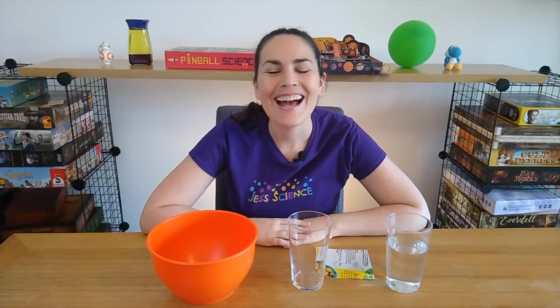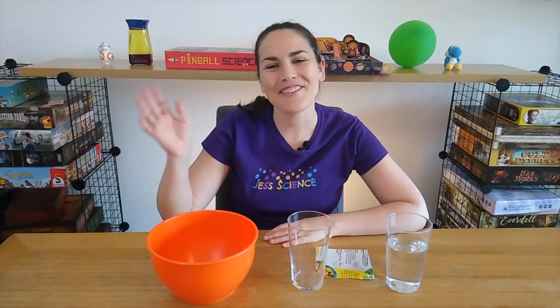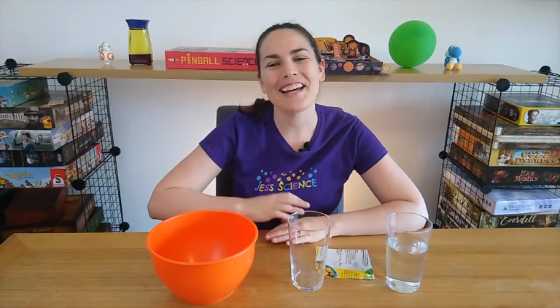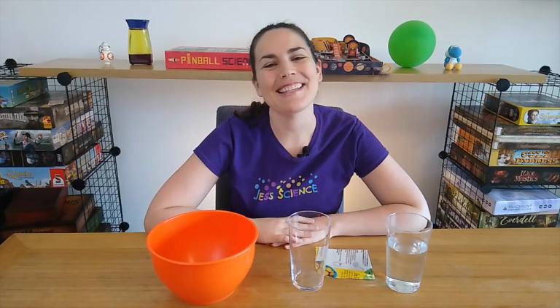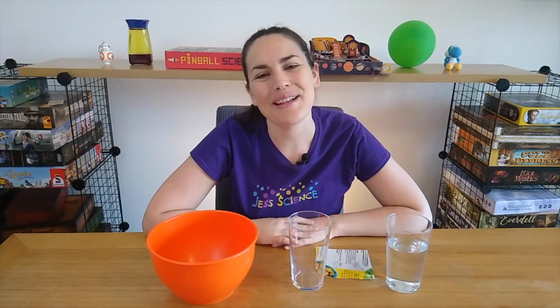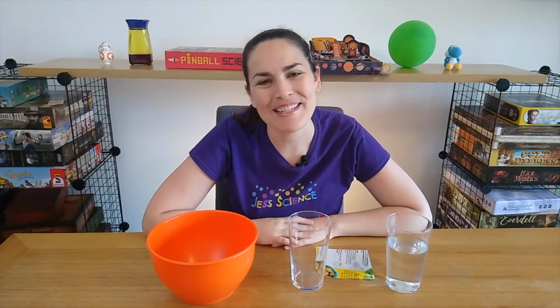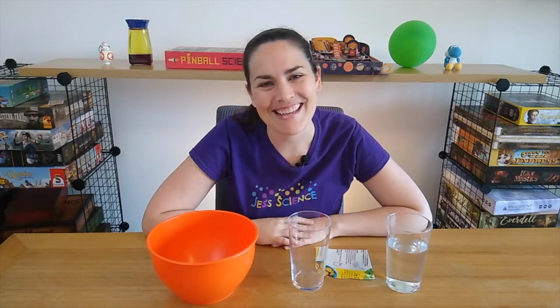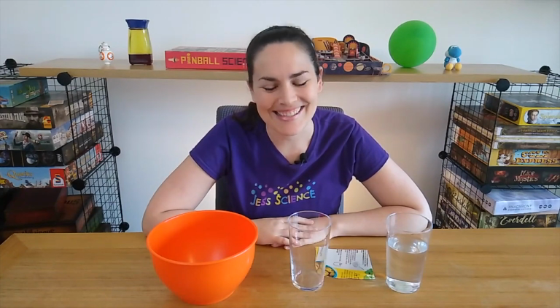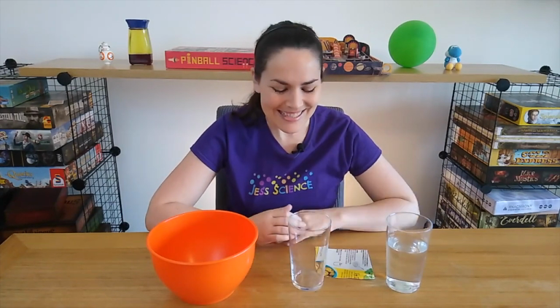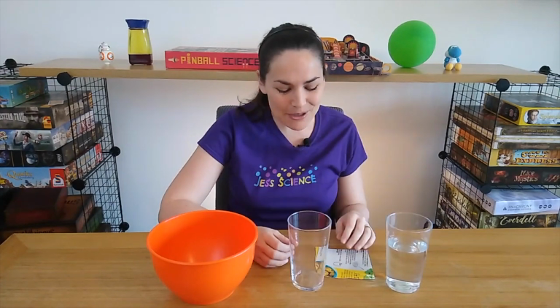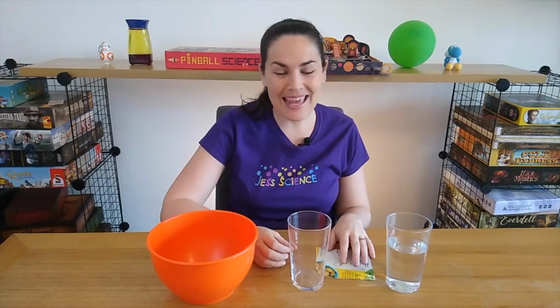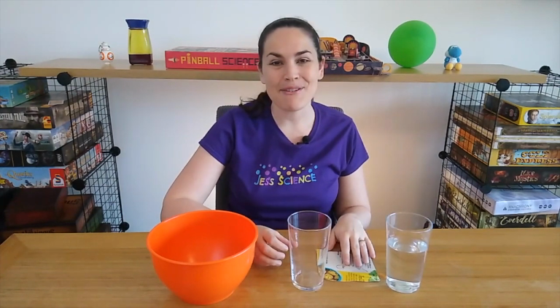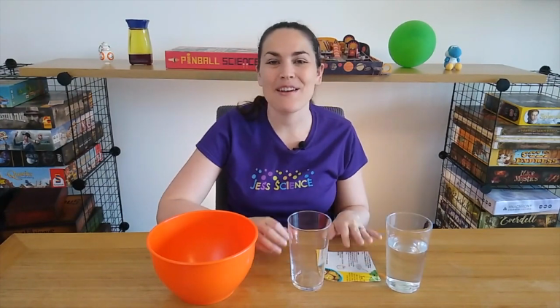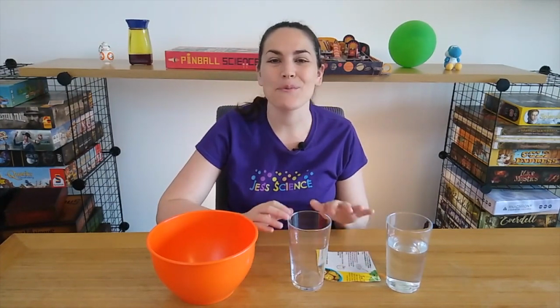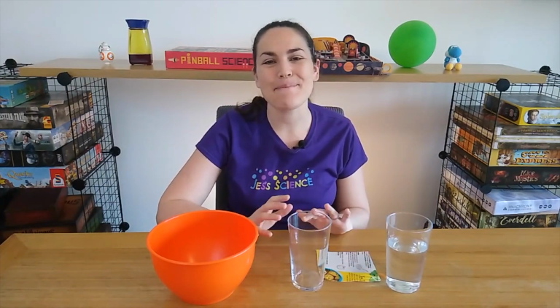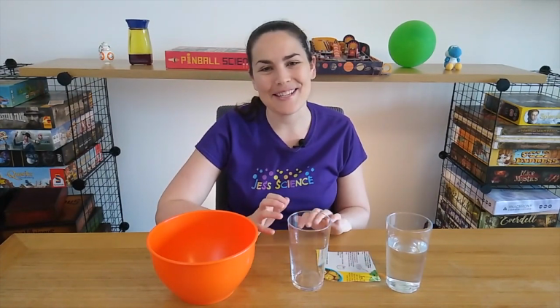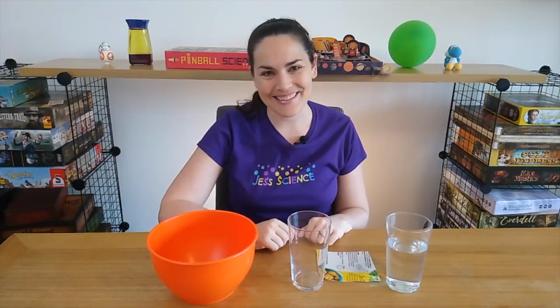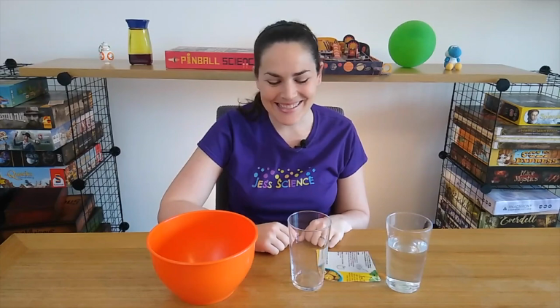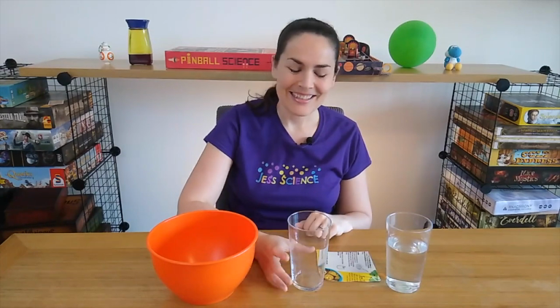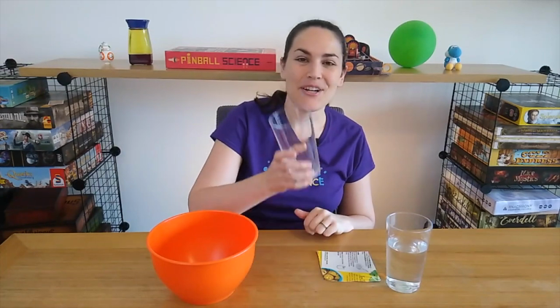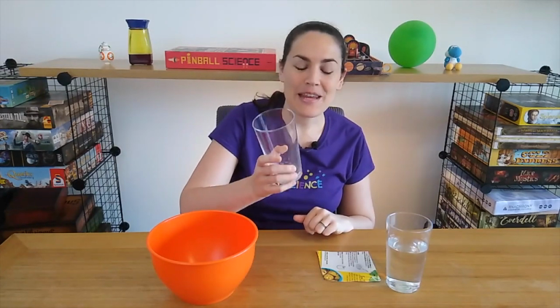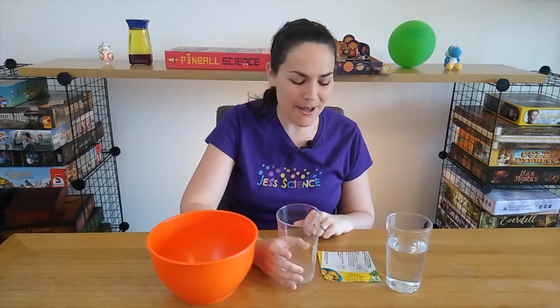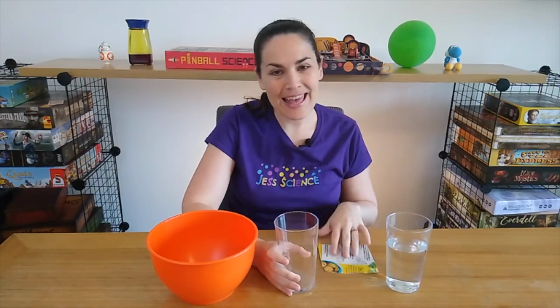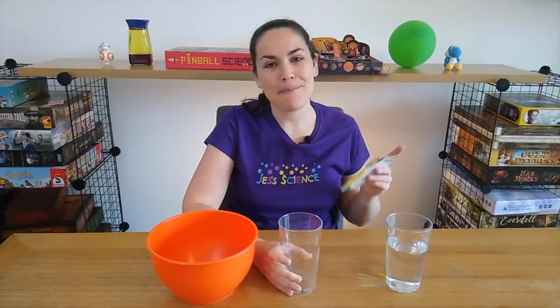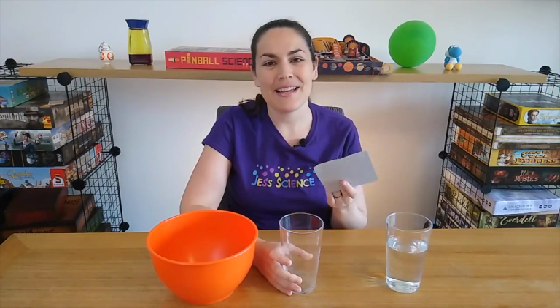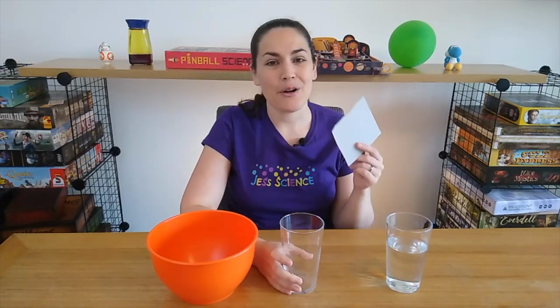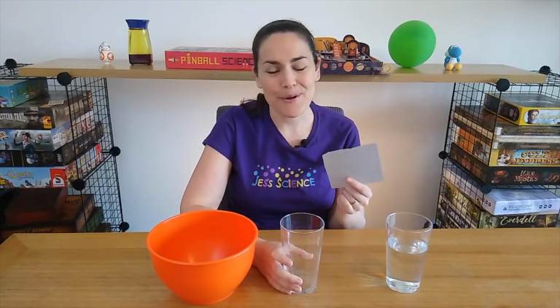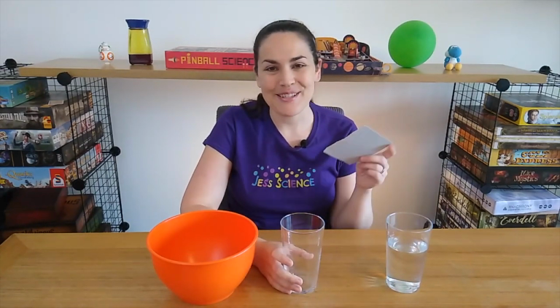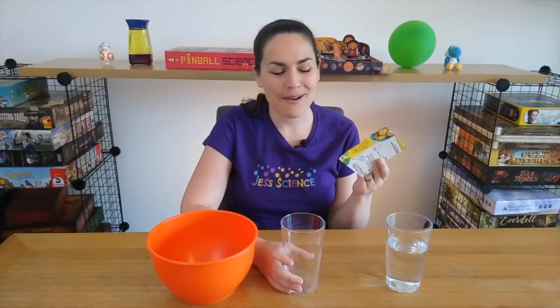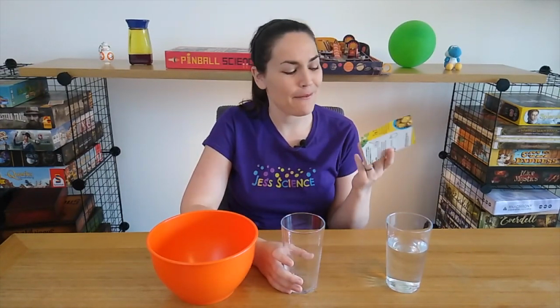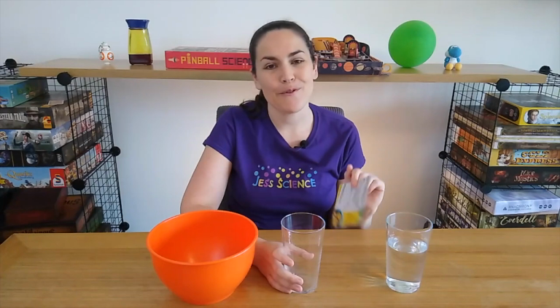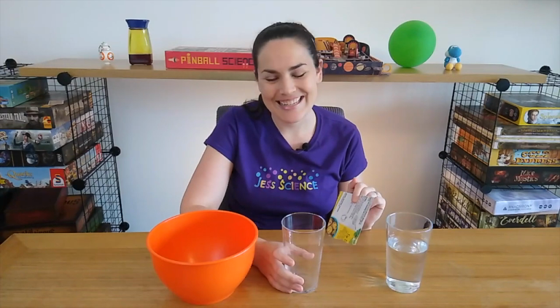Hi everyone, I'm Jess and welcome to Jess Science. Today we're going to be doing a demonstration that involves really basic materials — starting off with an empty cup and a piece of cardboard. I'm just using some from leftover food packaging.